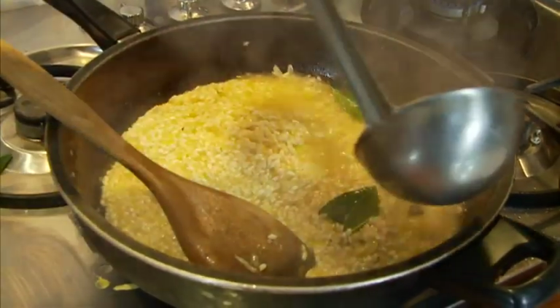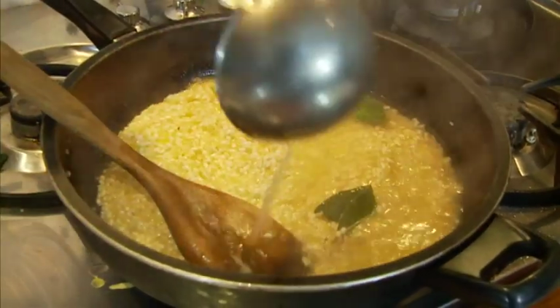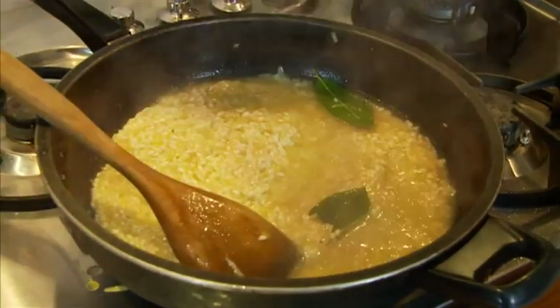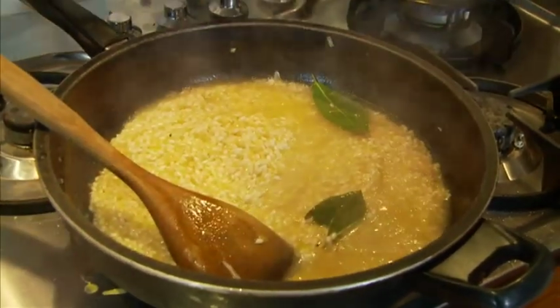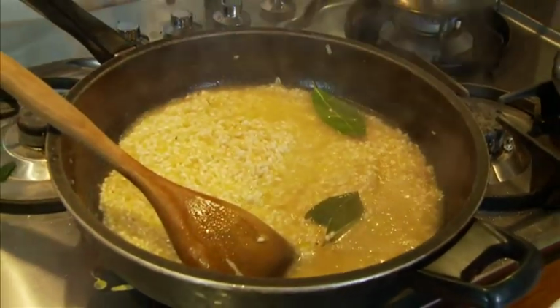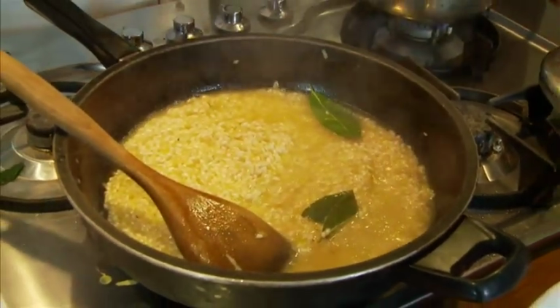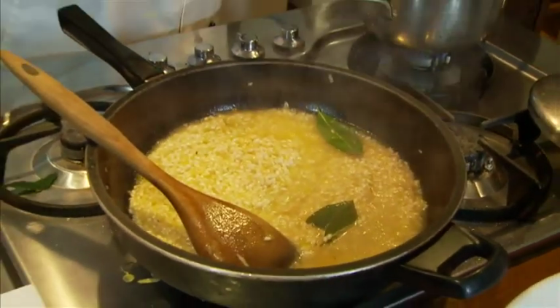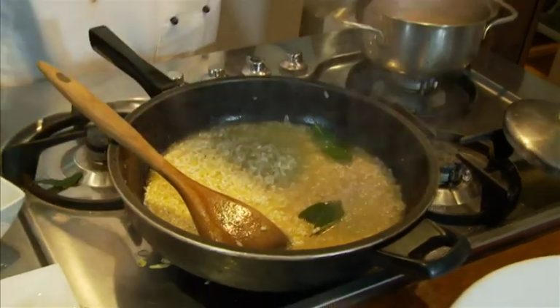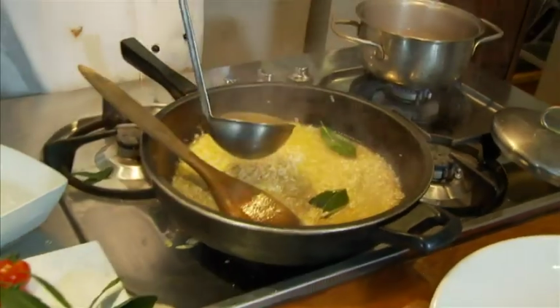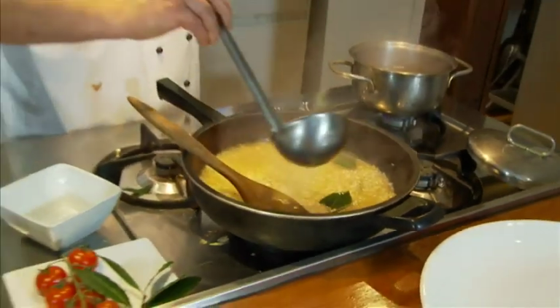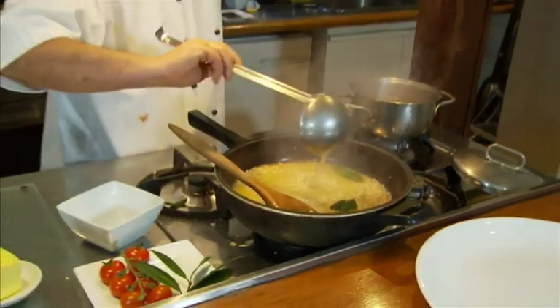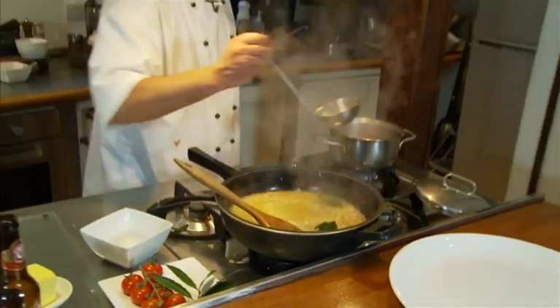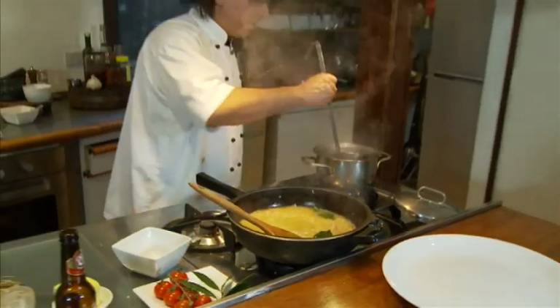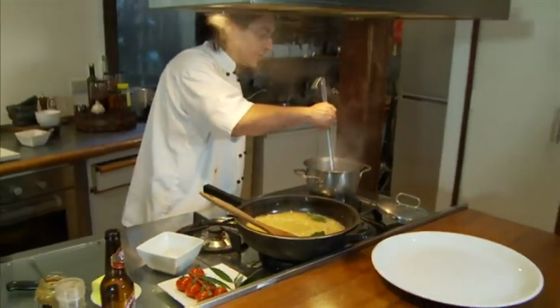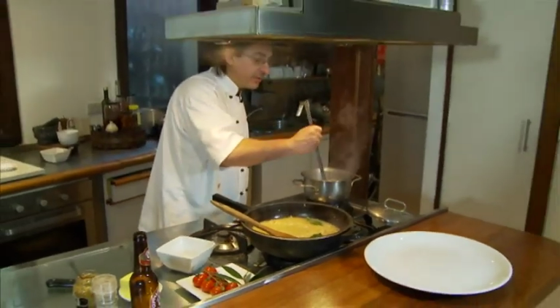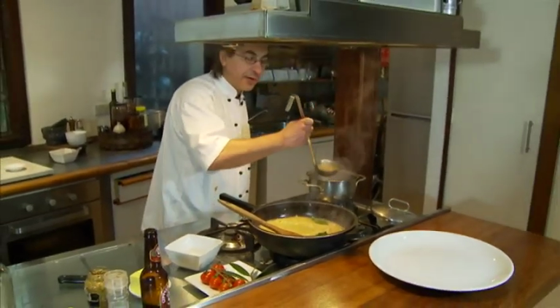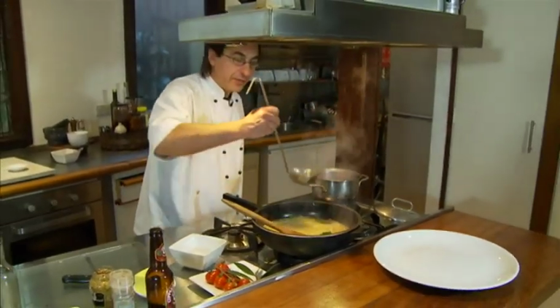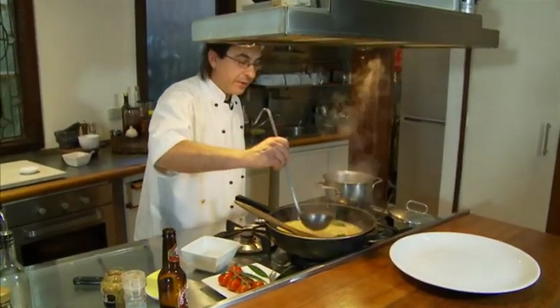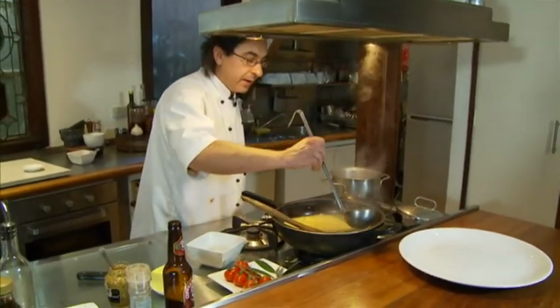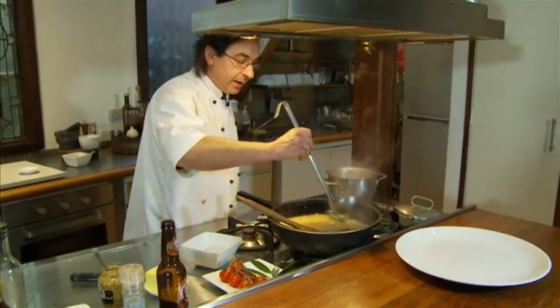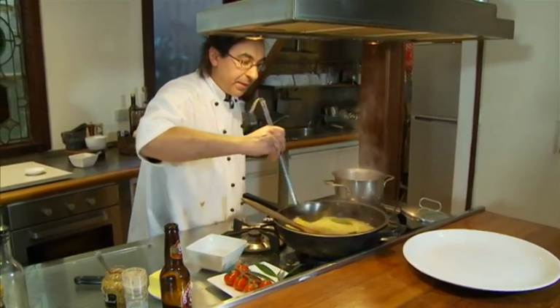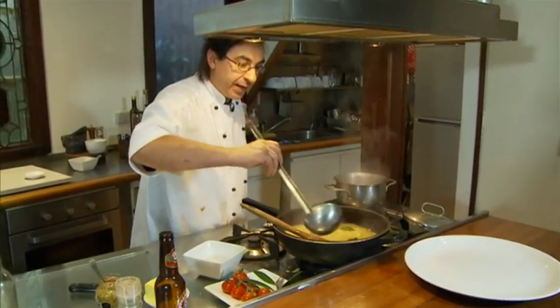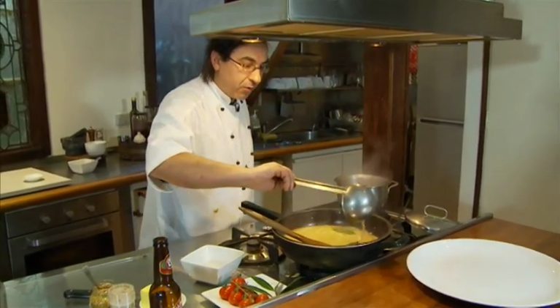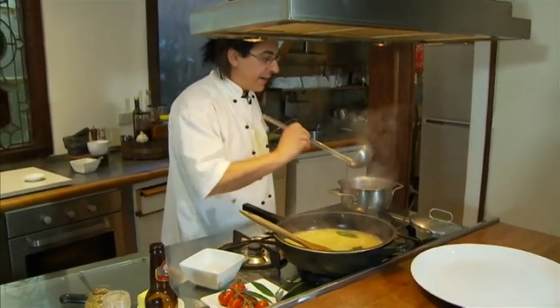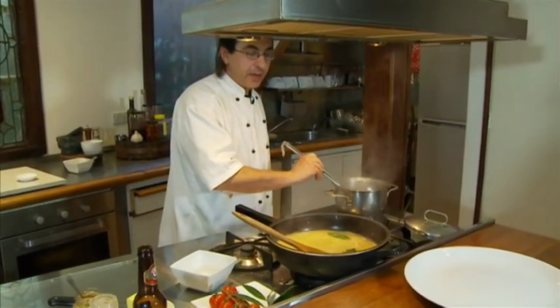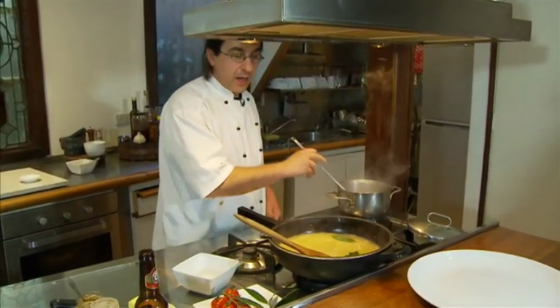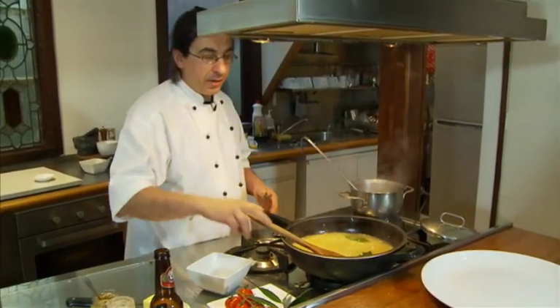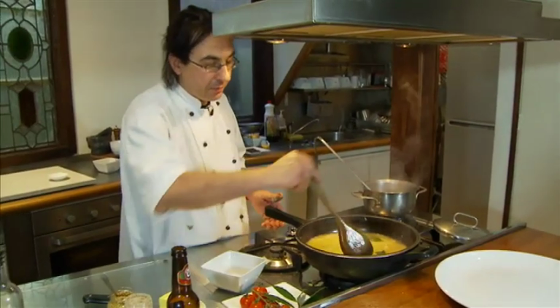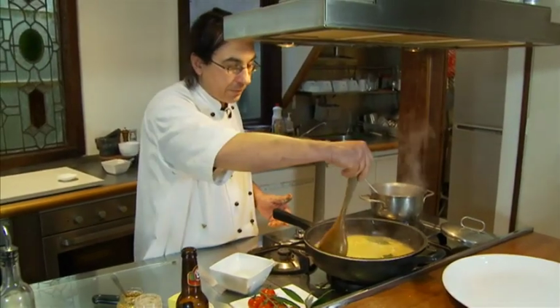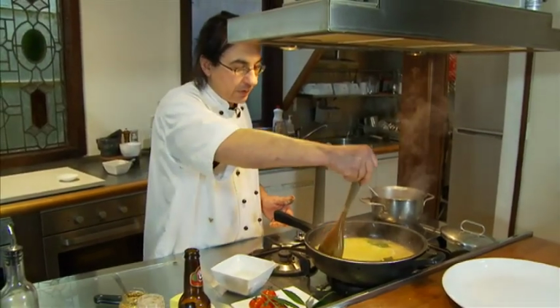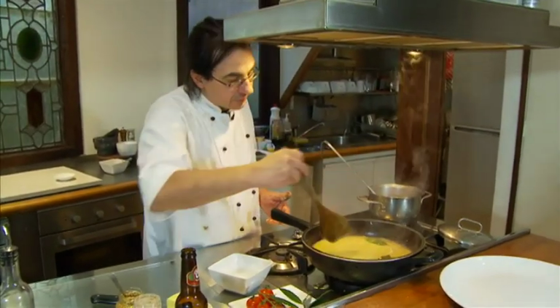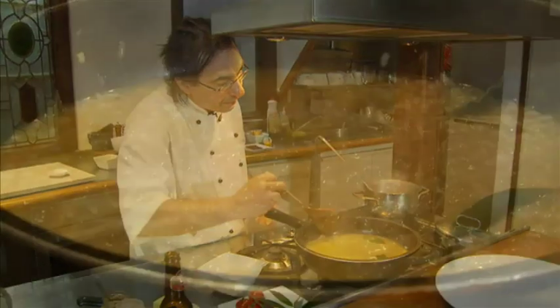This takes 20 minutes on low to moderate heat. Just stir occasionally, making sure that all the grains are below the stock level.